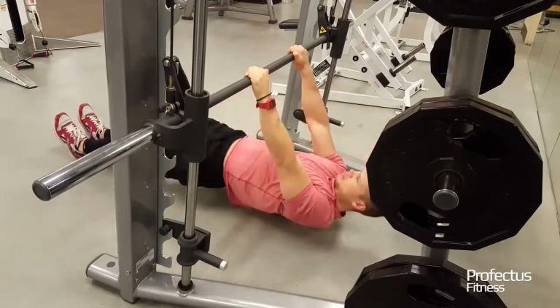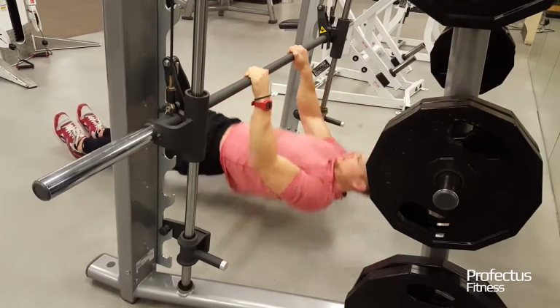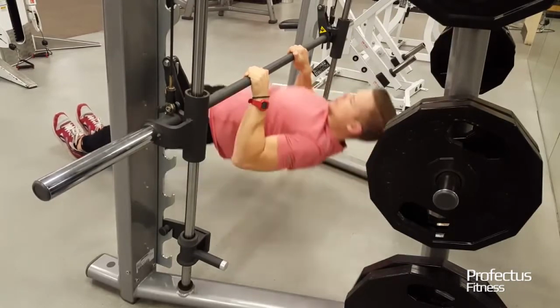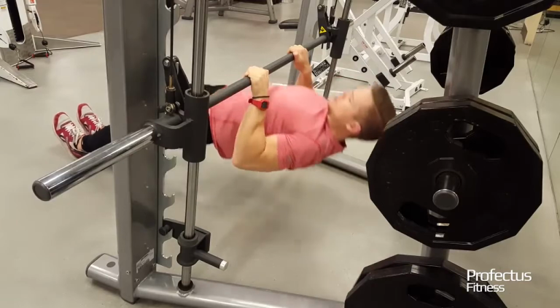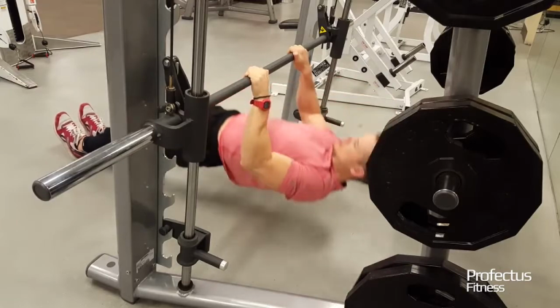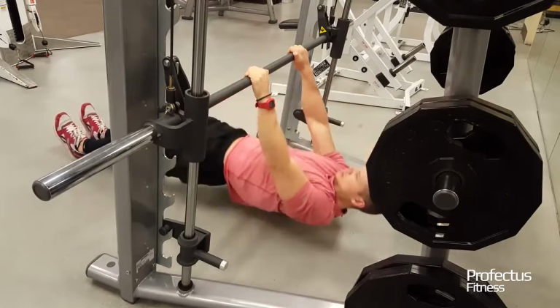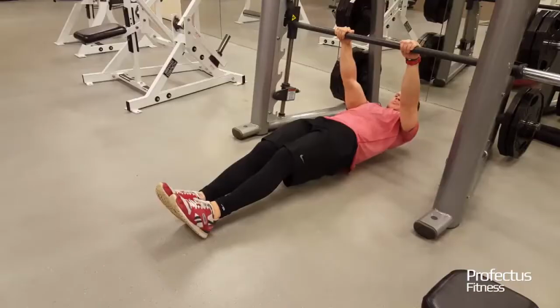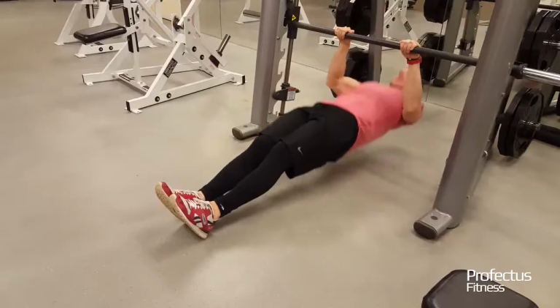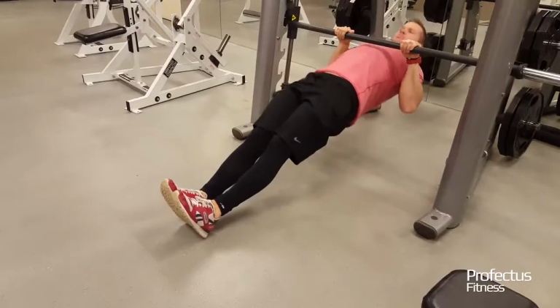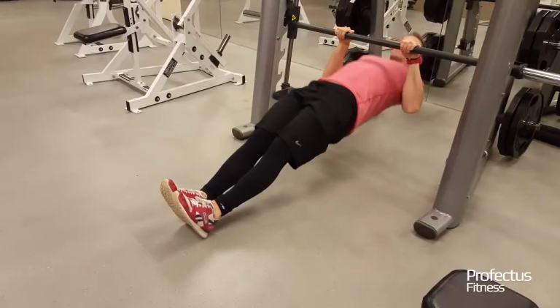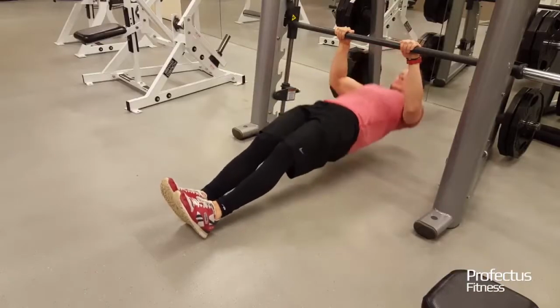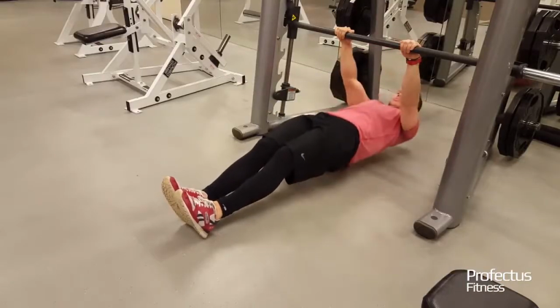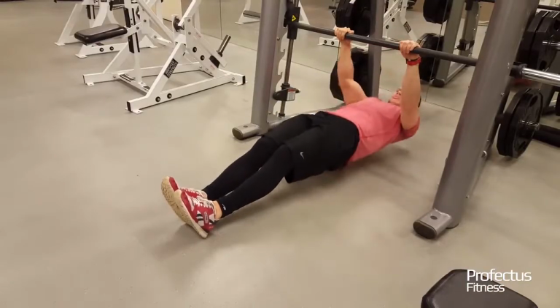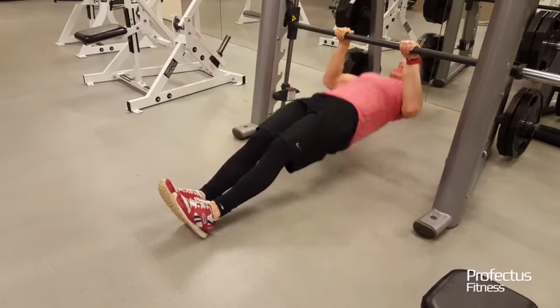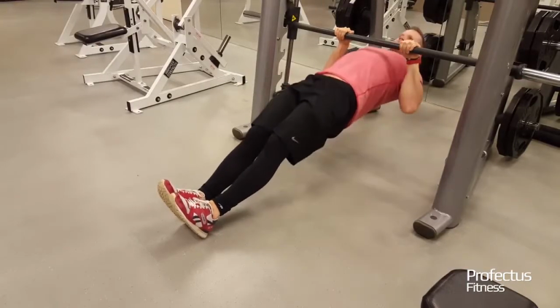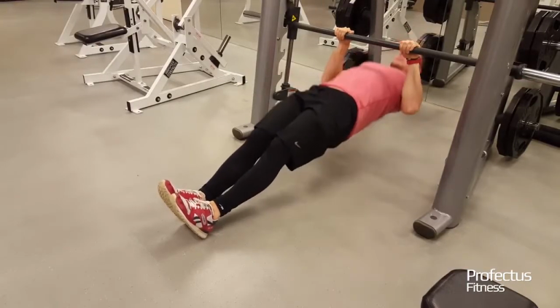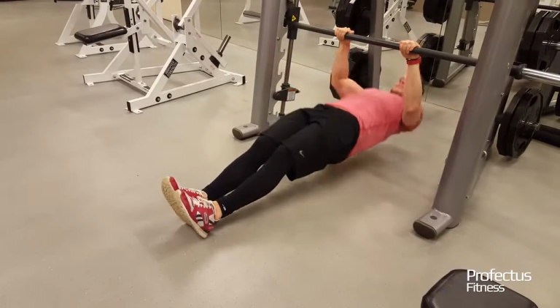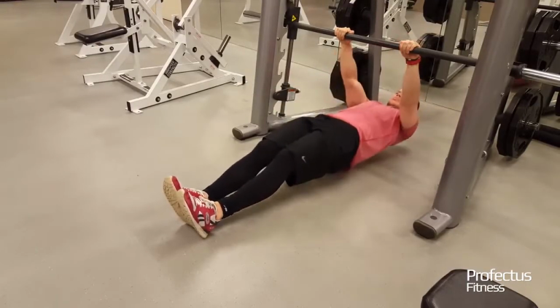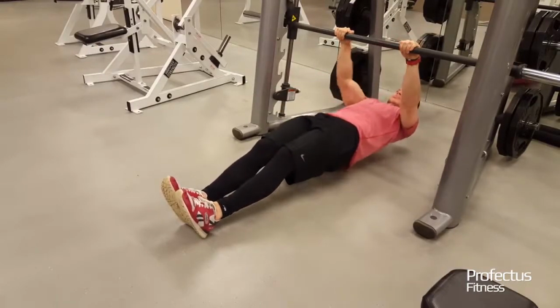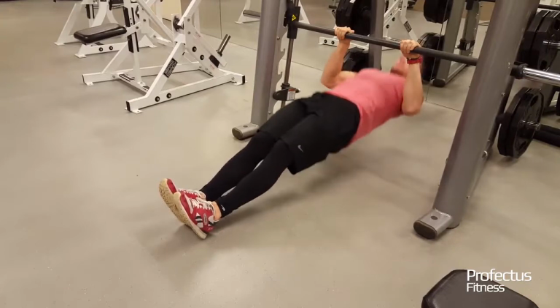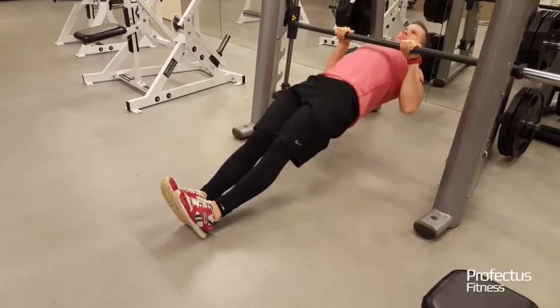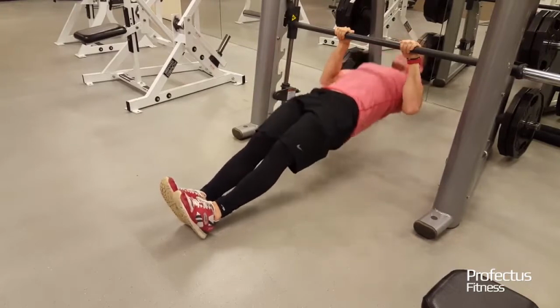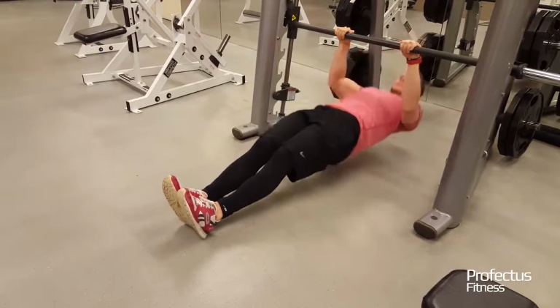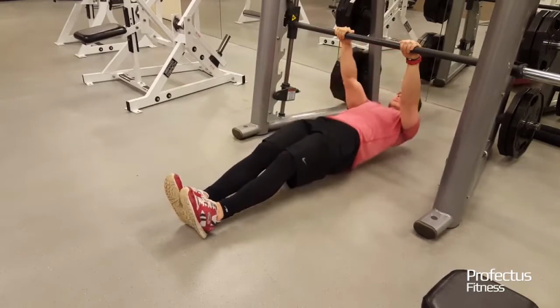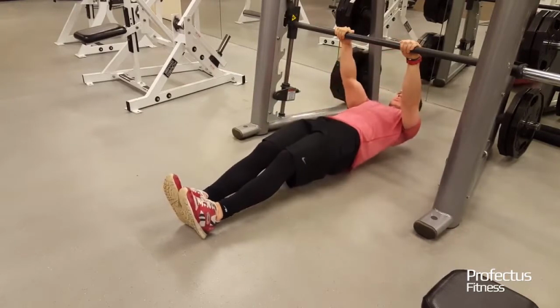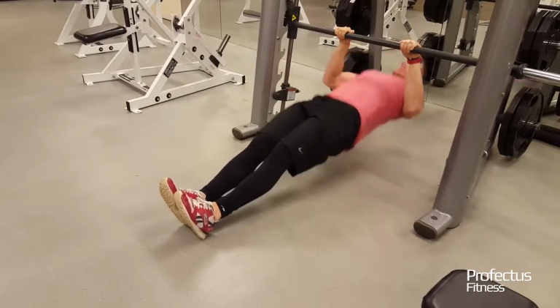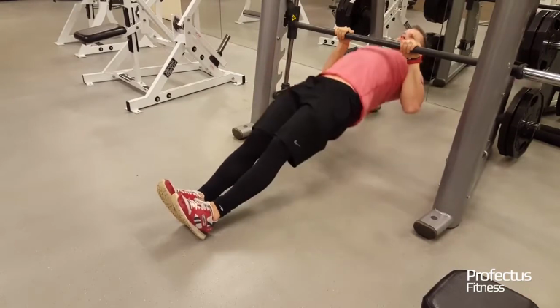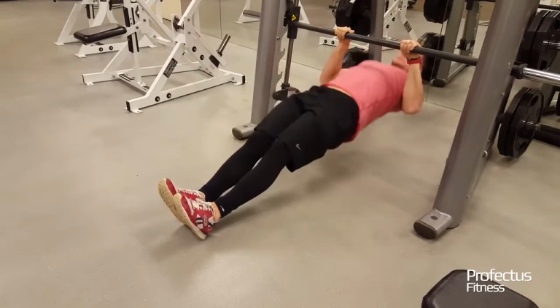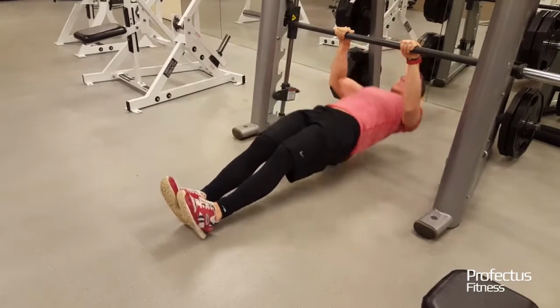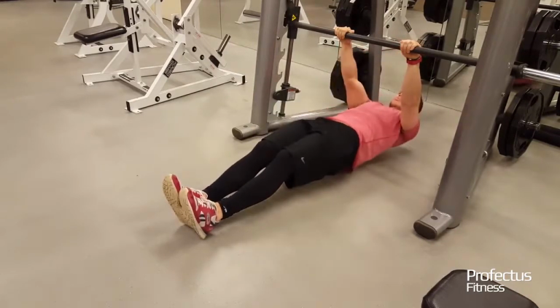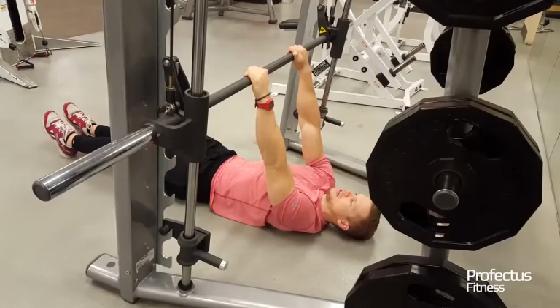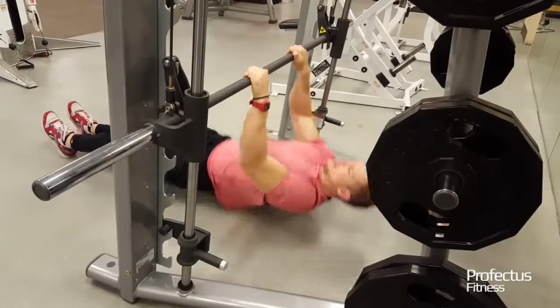Squeeze shoulder blades together until fully contracted without allowing elbows to drive past the torso. Lower until arms are fully extended, maintaining tight lats.